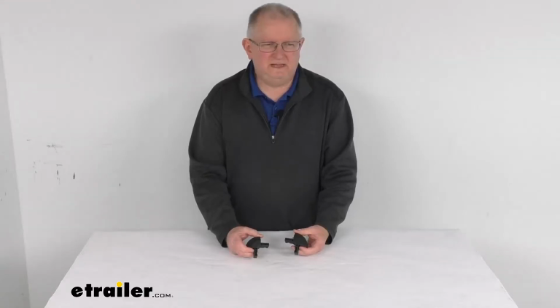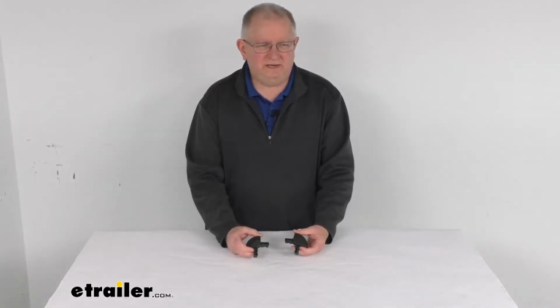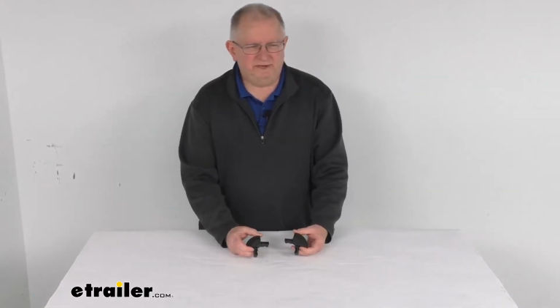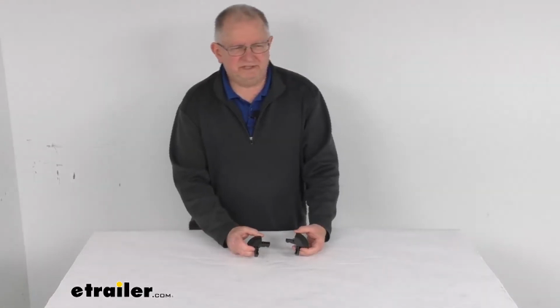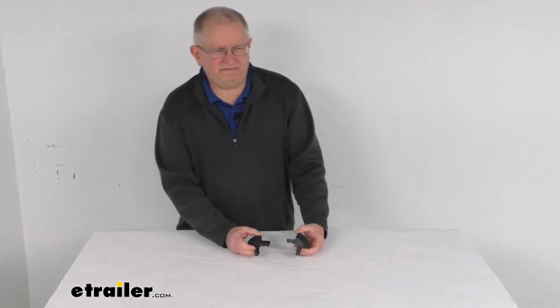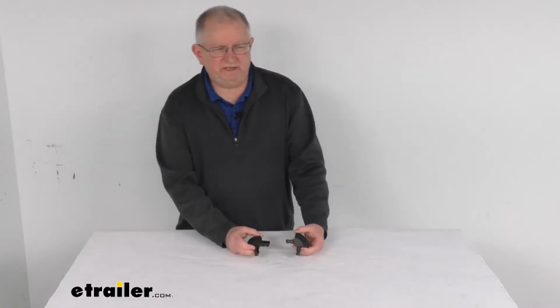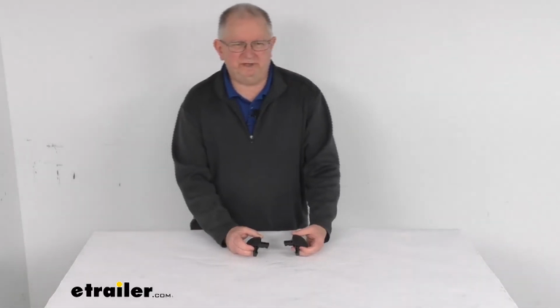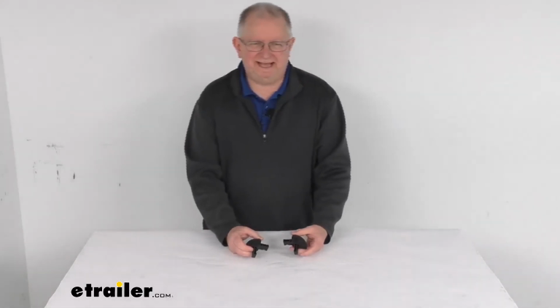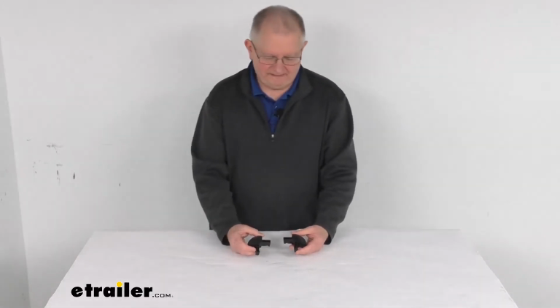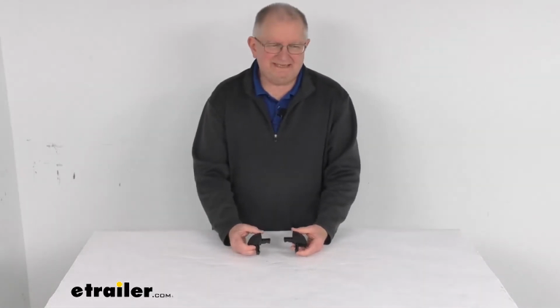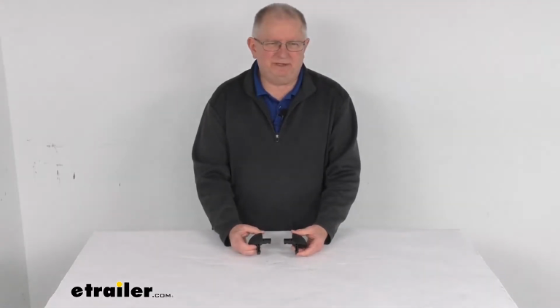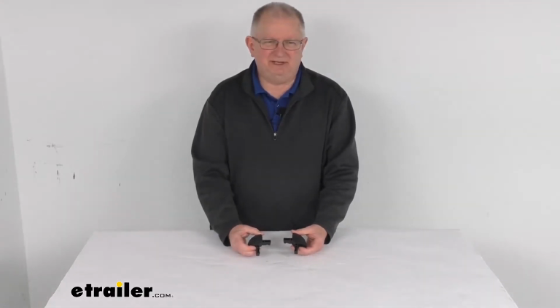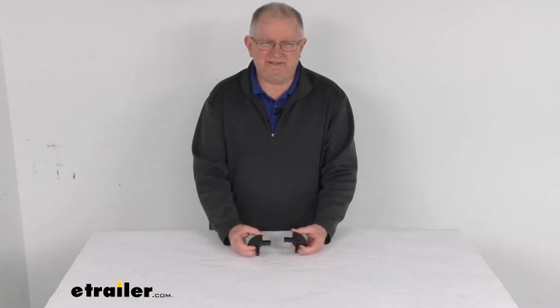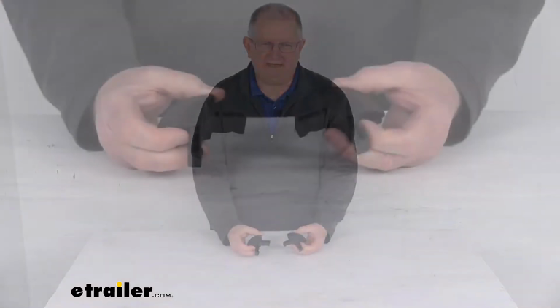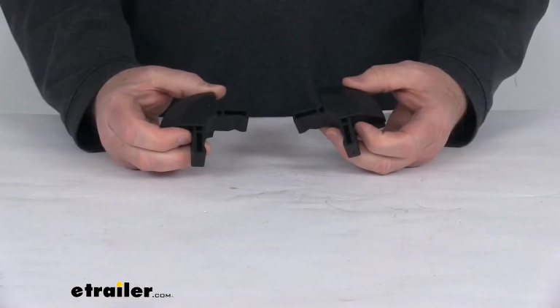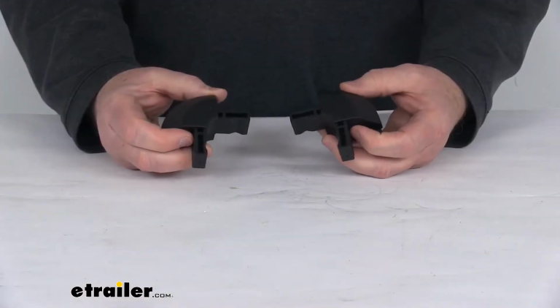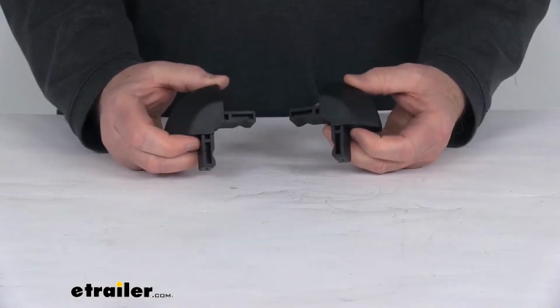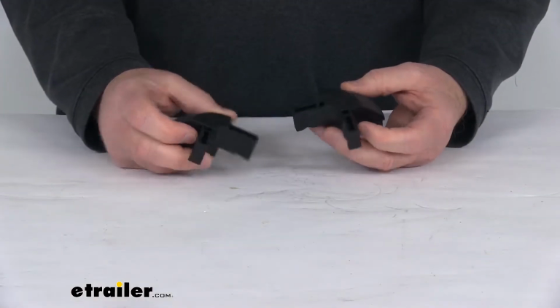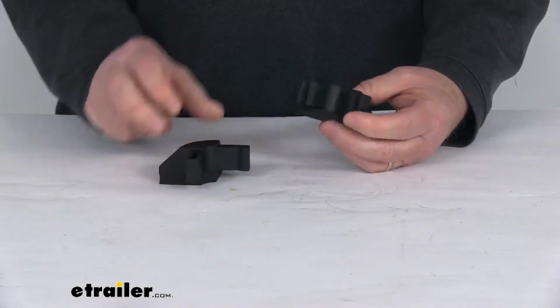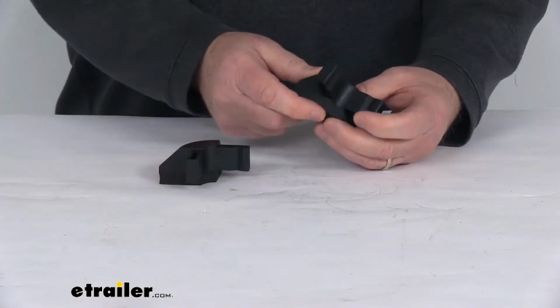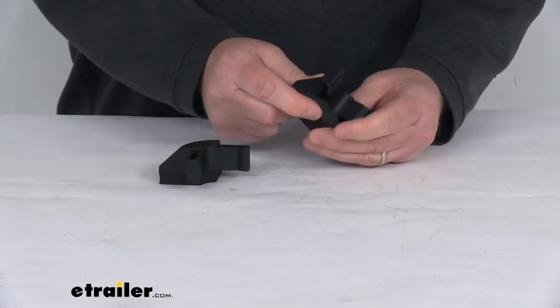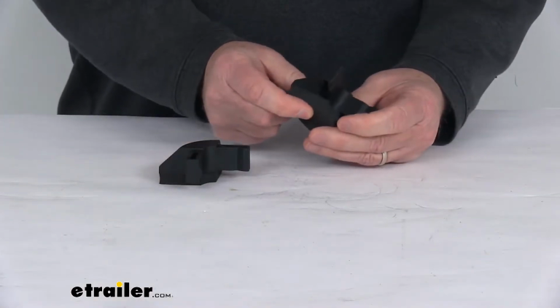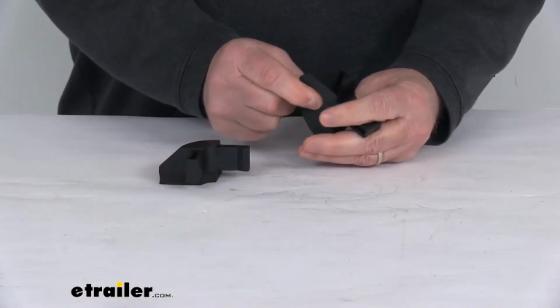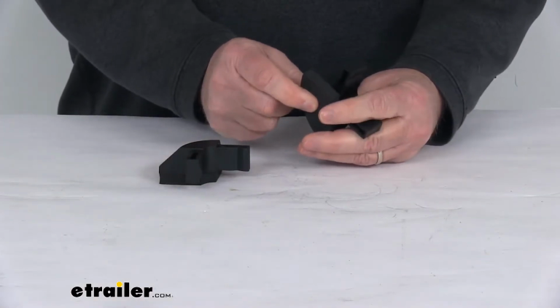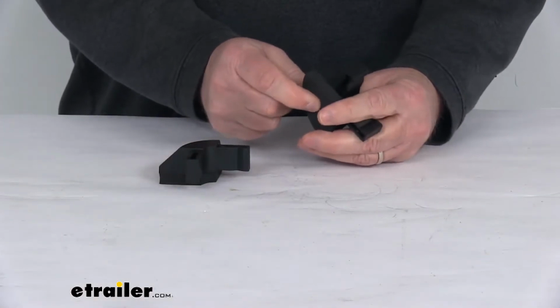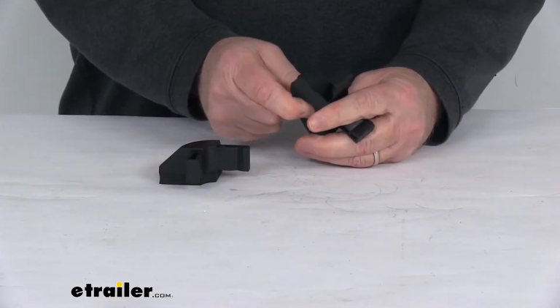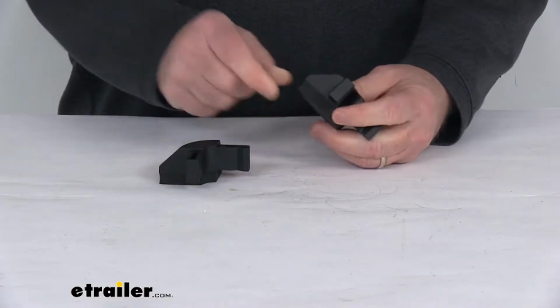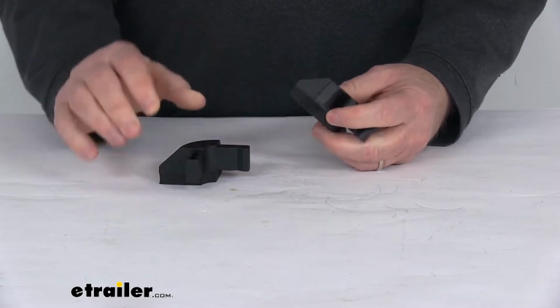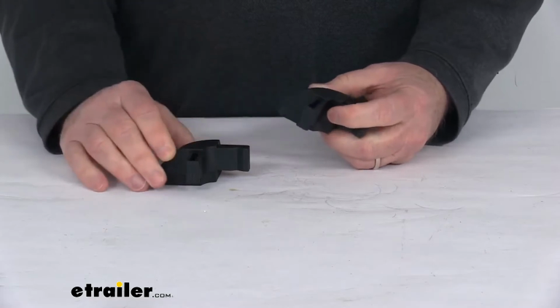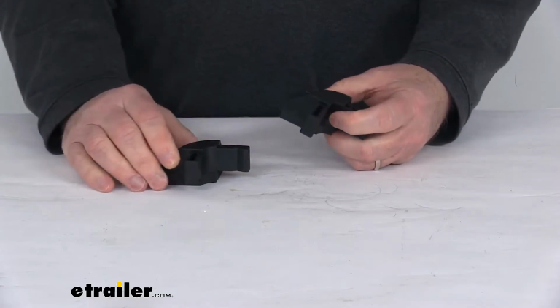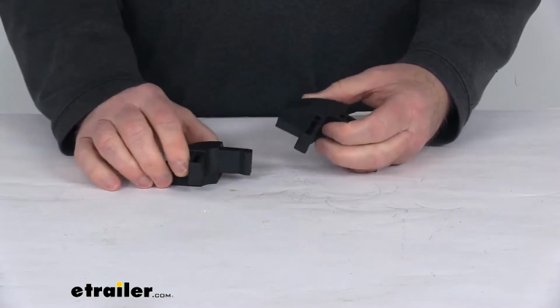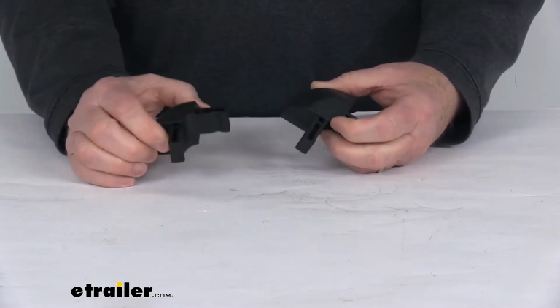Hello everybody, this is Jeff from eTrailer.com. Today we're going to take a look at these replacement corners with the pads for the X-Tang Trifecta Soft Tonneau Covers. It's for a quantity of two.